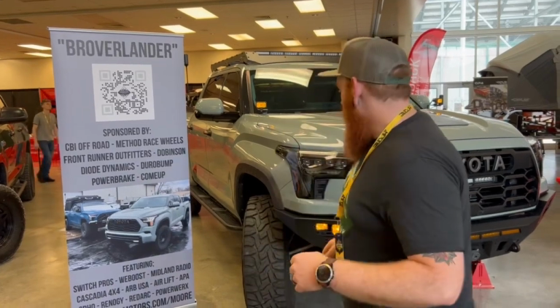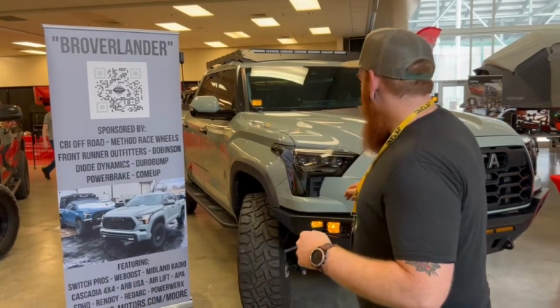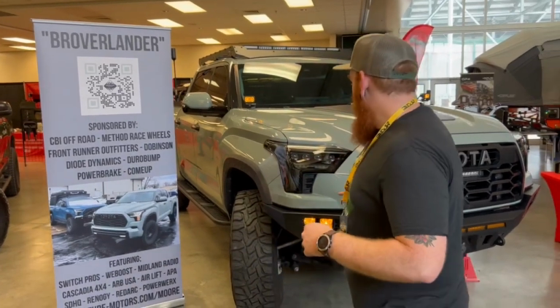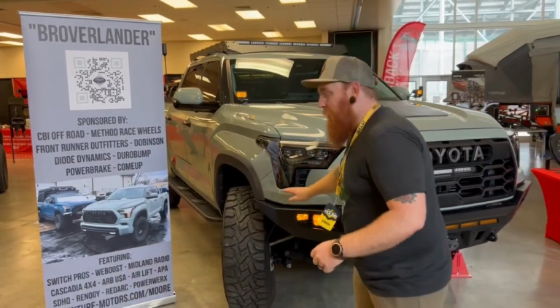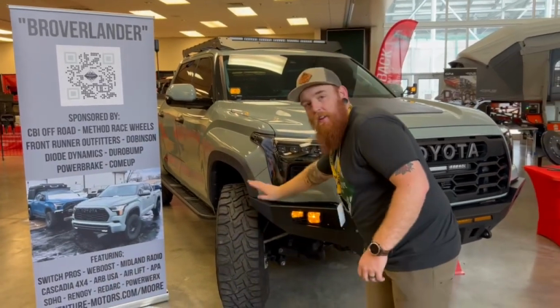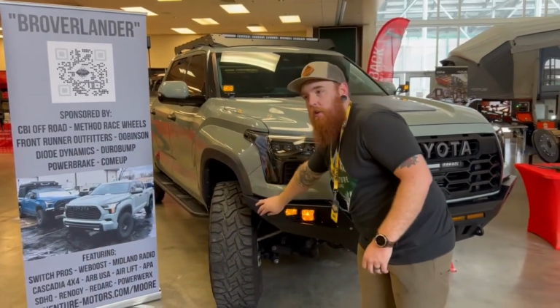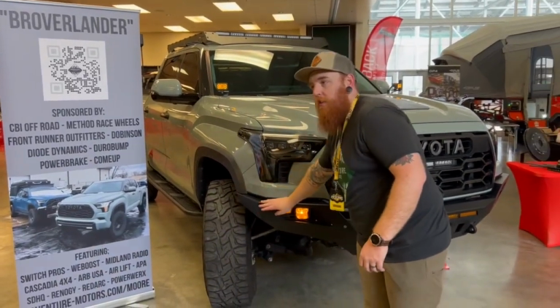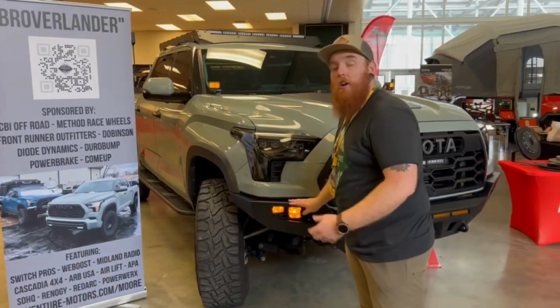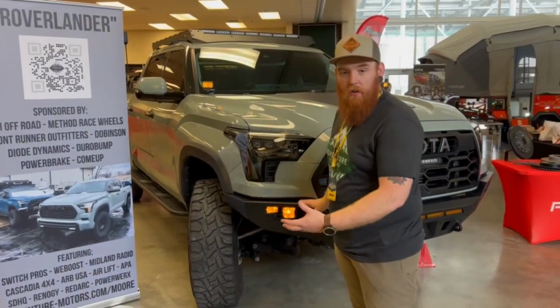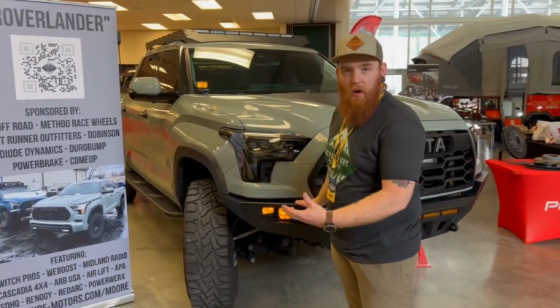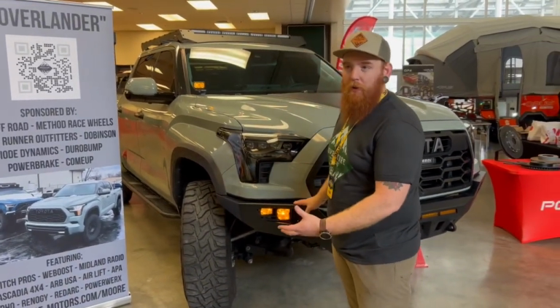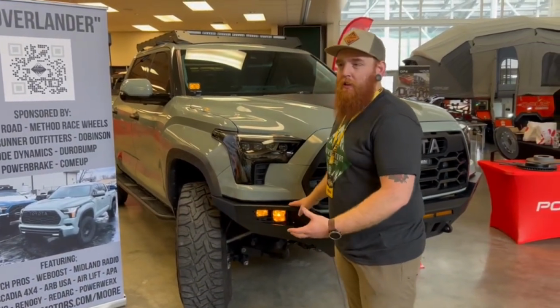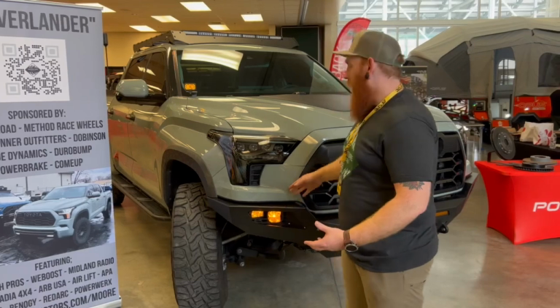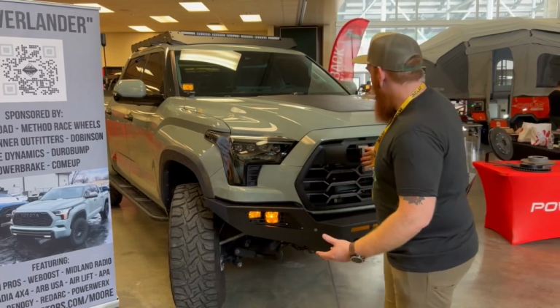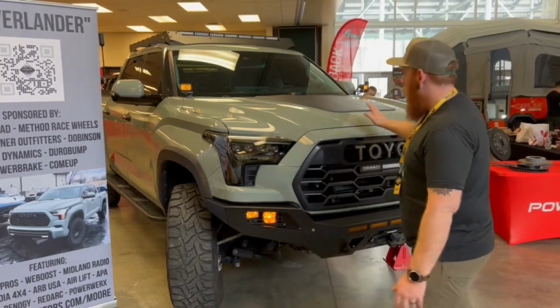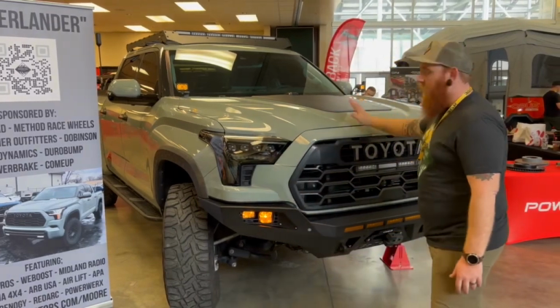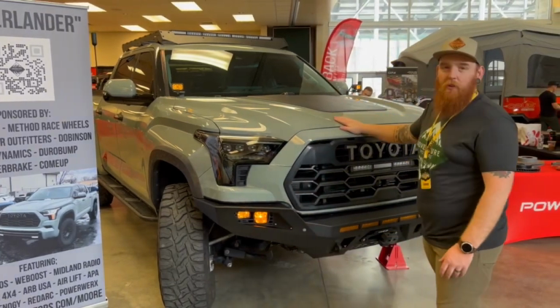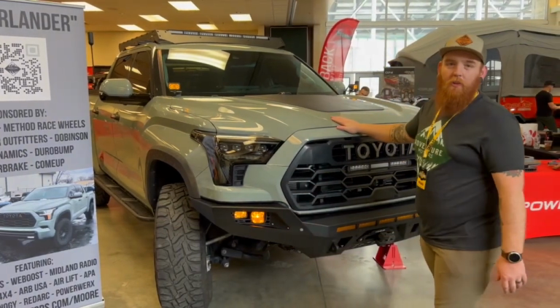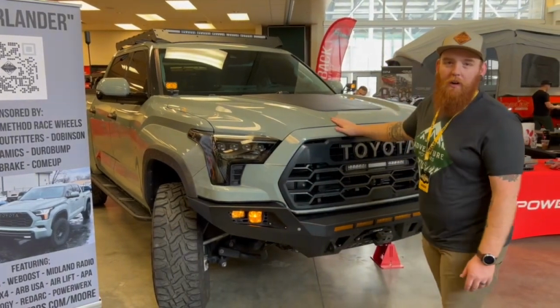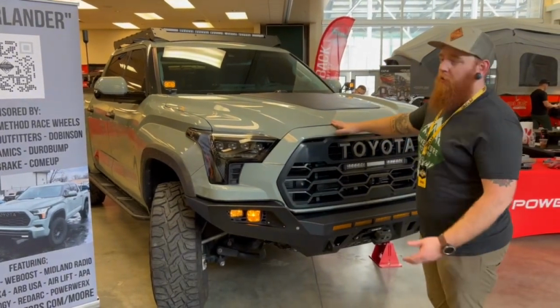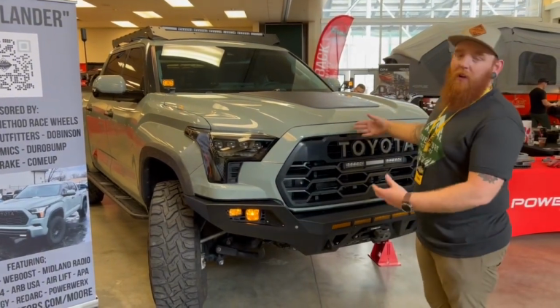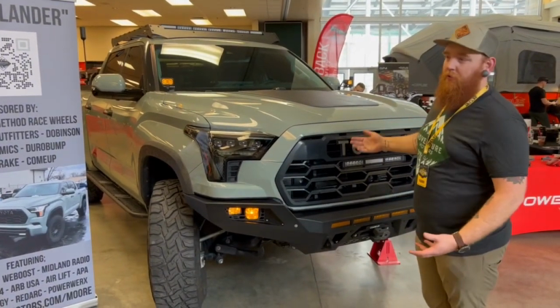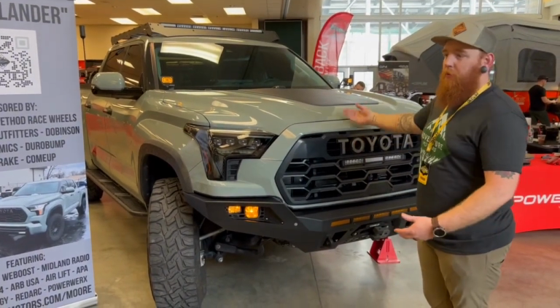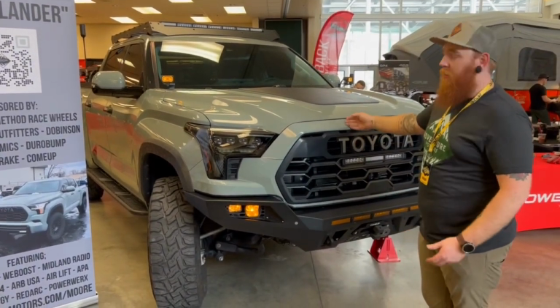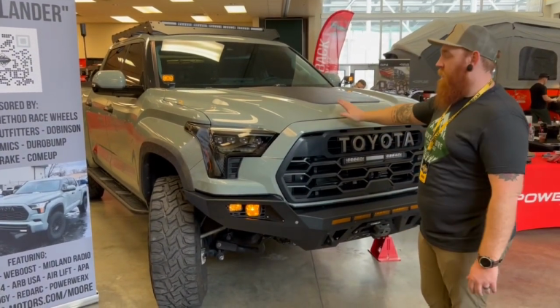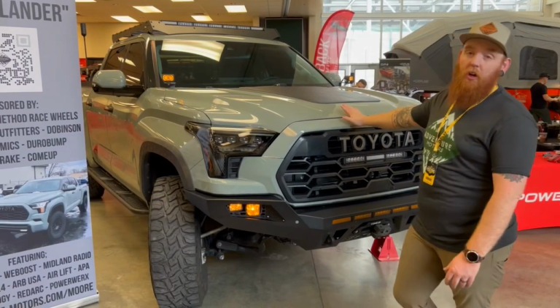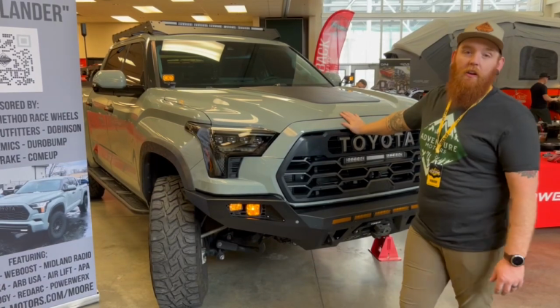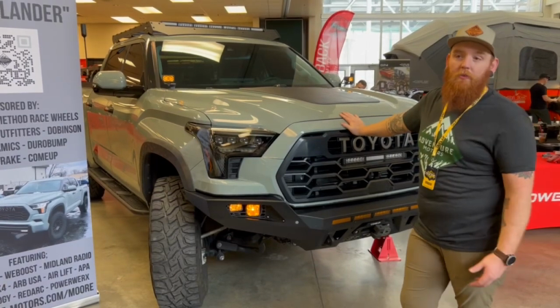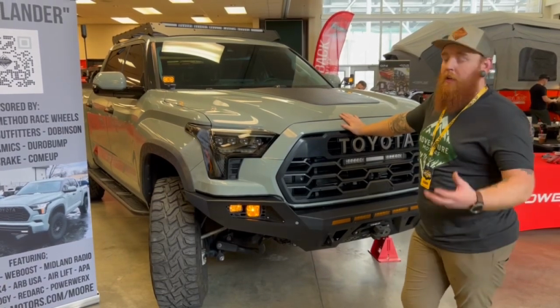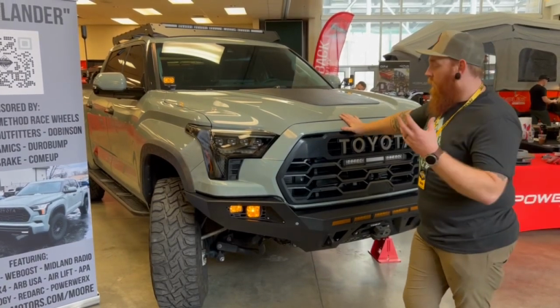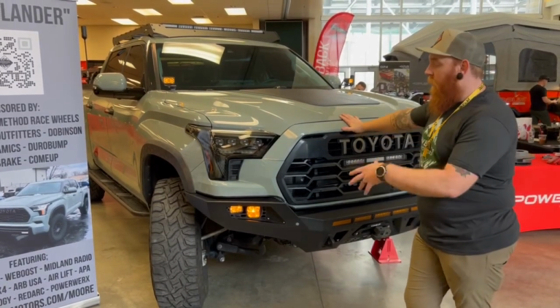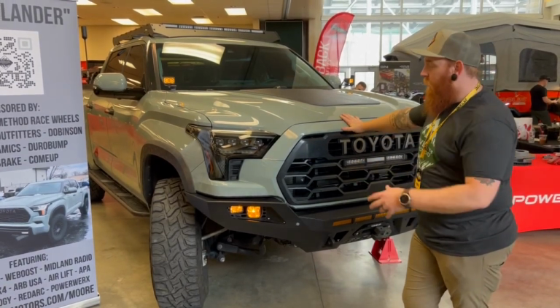On the front end, CBI sent us over one of their Tundra front bumpers. As you'll notice, we like to modify it a little bit. We took off a ton of fit. This is actually the first truck we did it on. This is the first test fit.